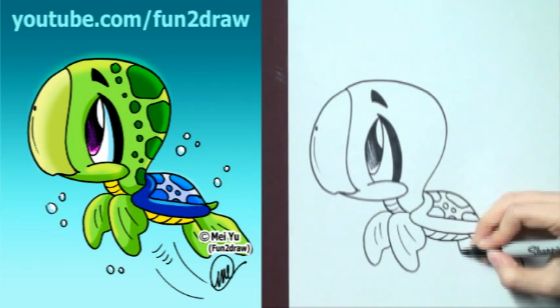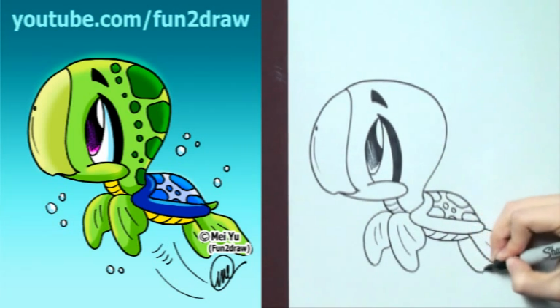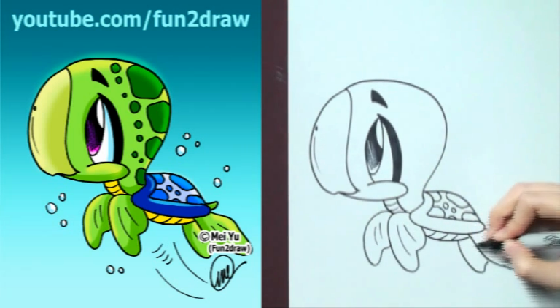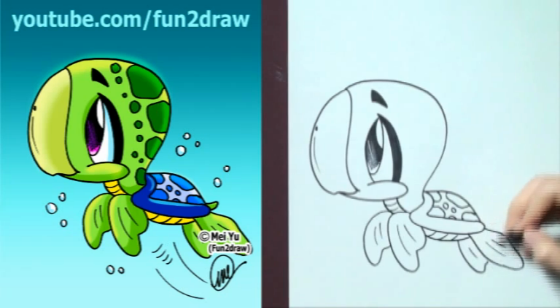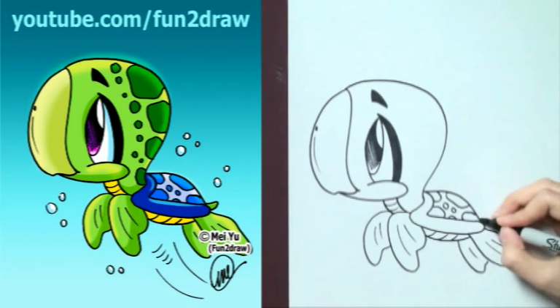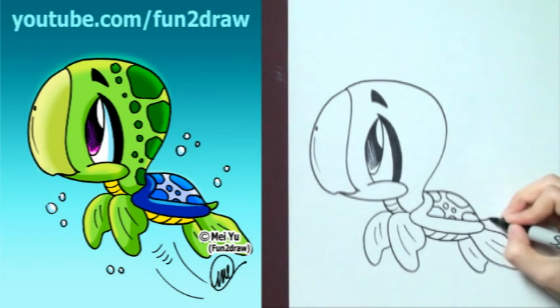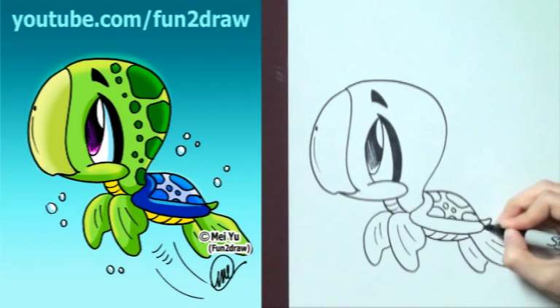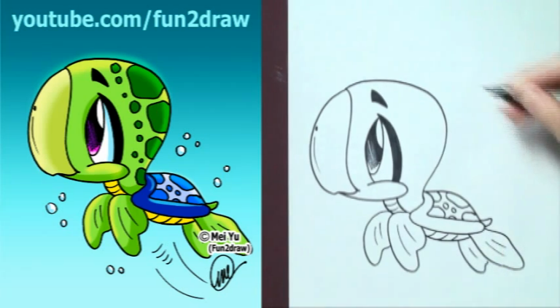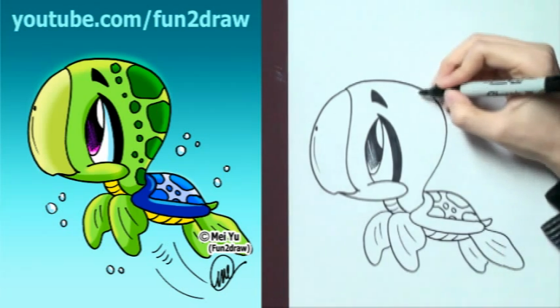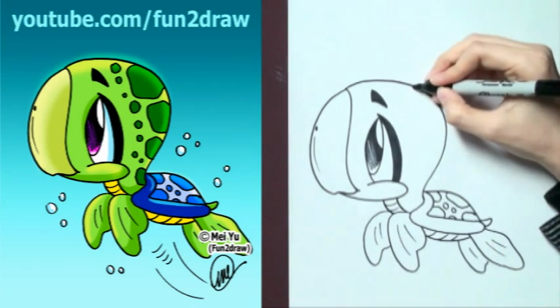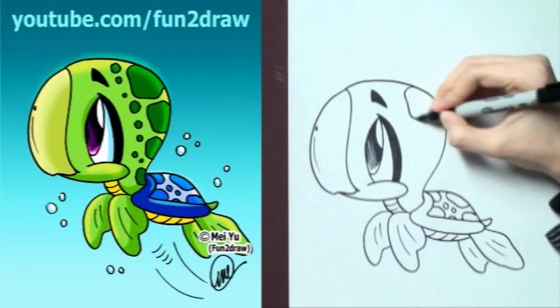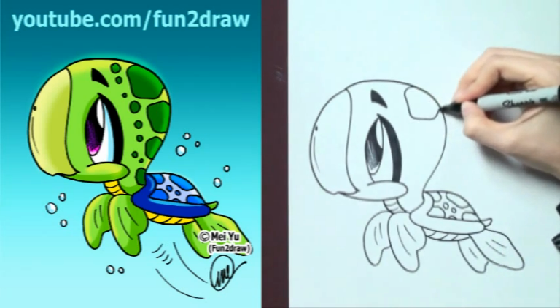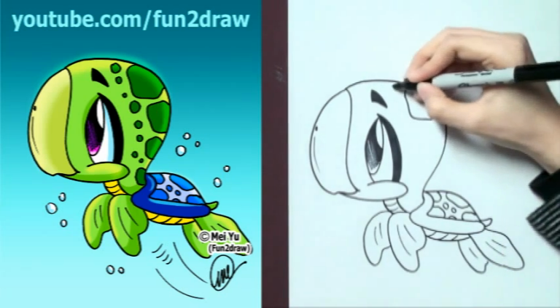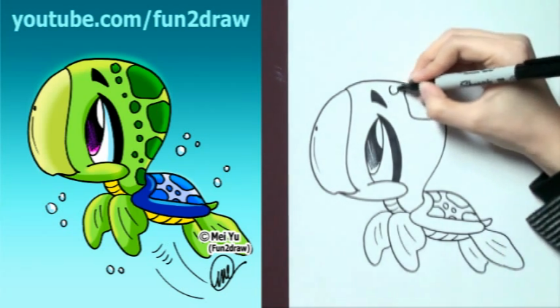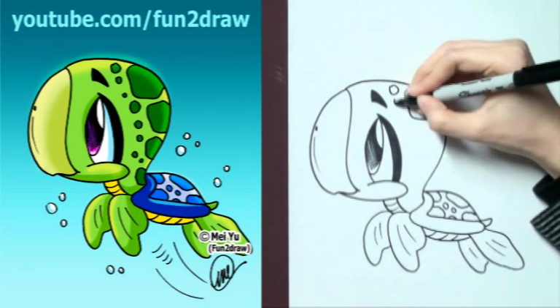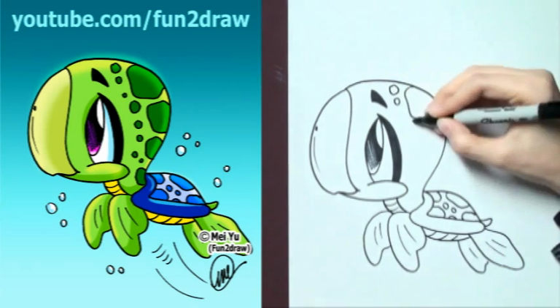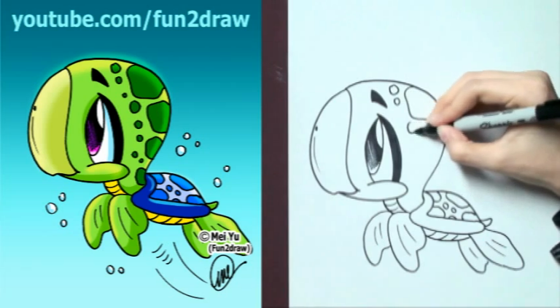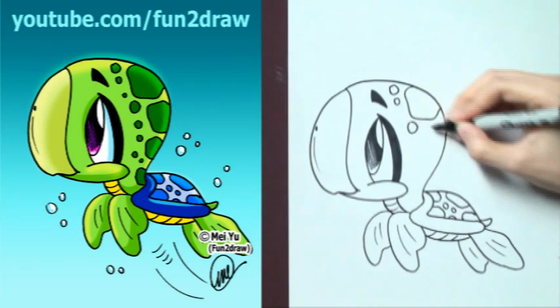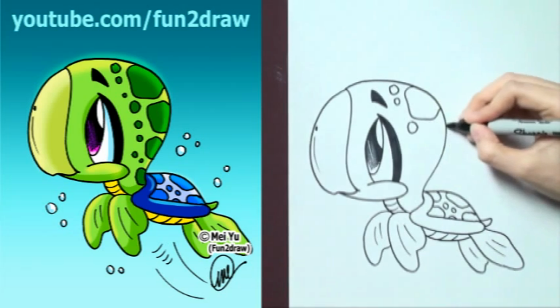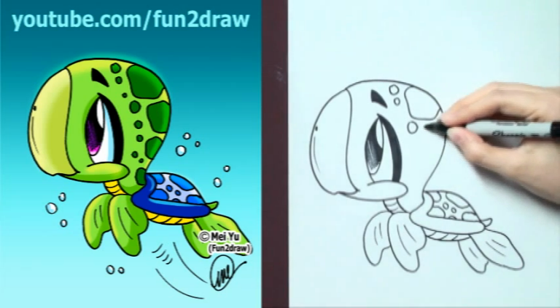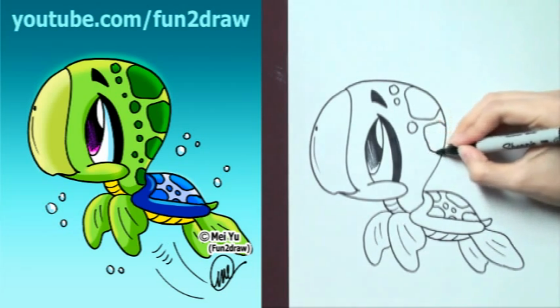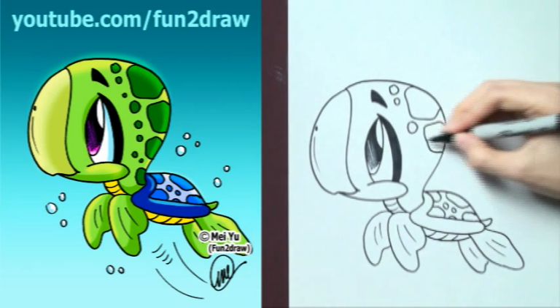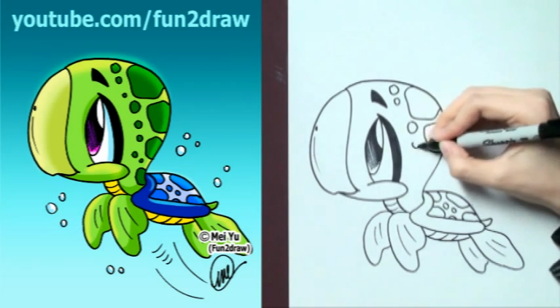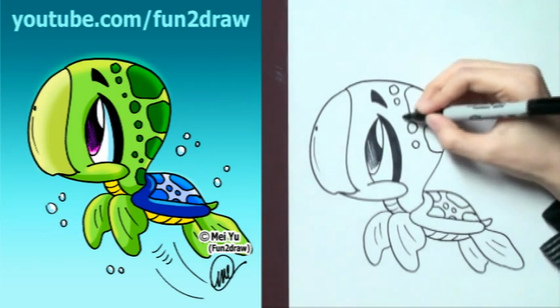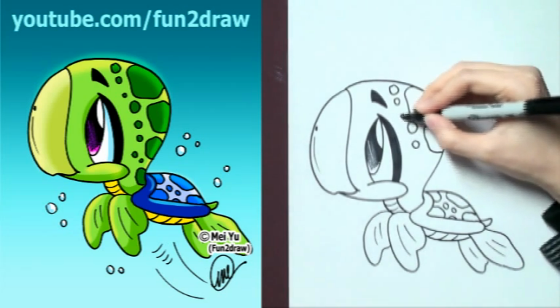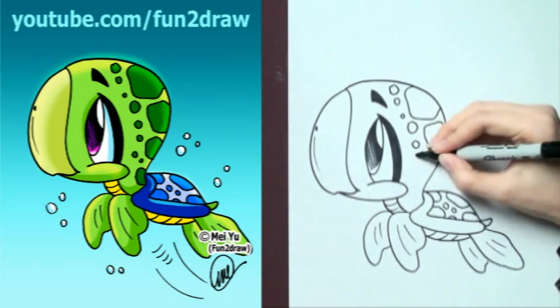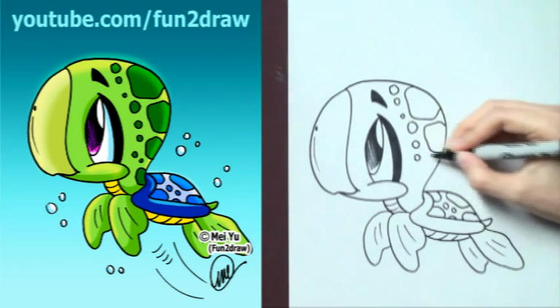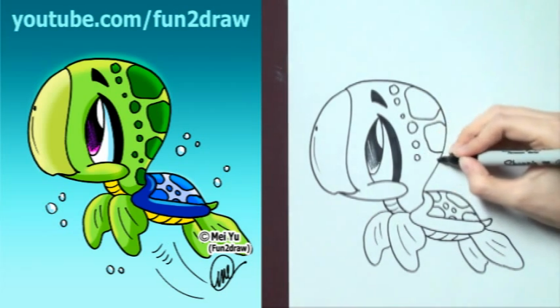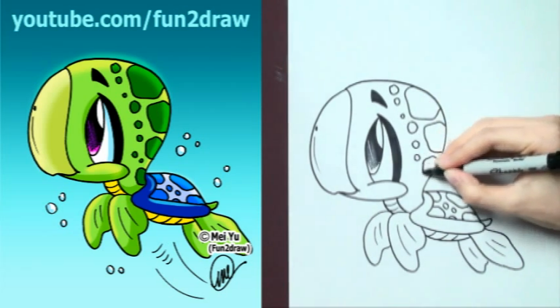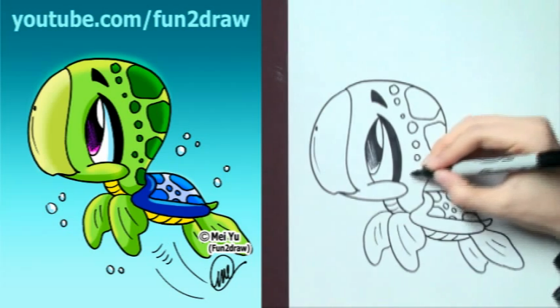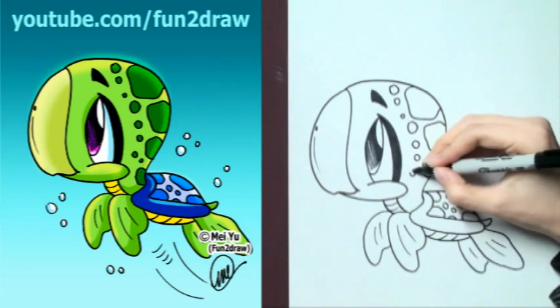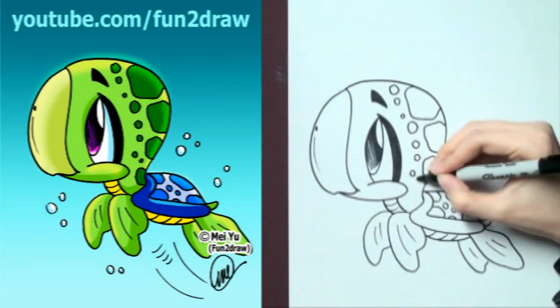There you go. Alright, we're almost done. So now you can add those little designs on the head, however you want. You can make them as big or as small as you want — it's up to you.